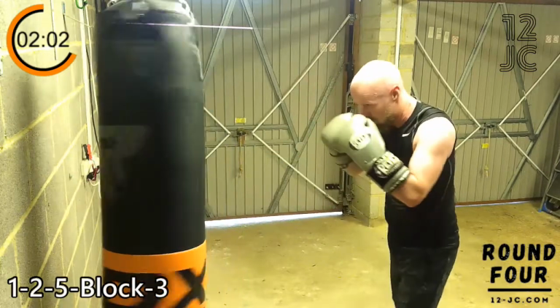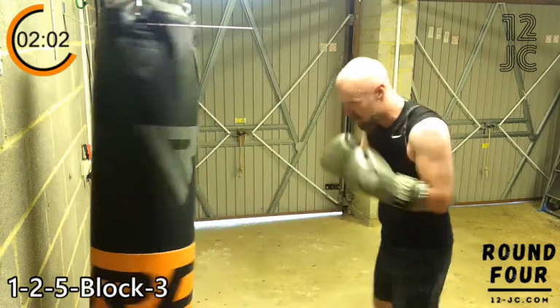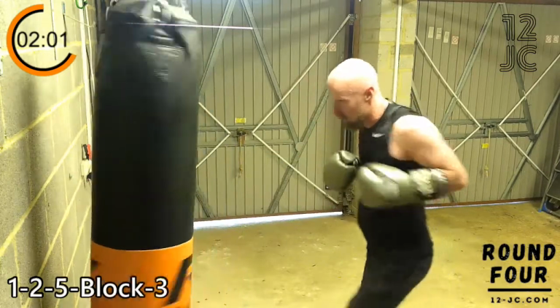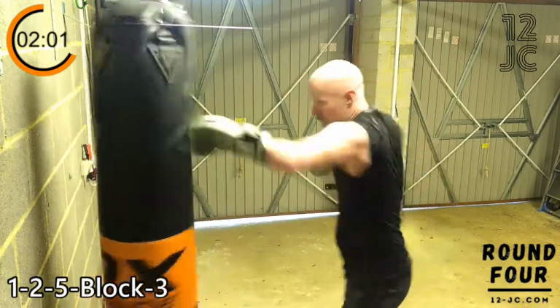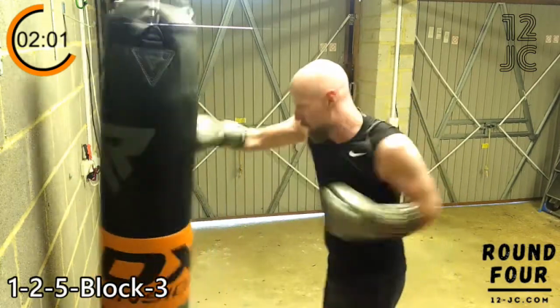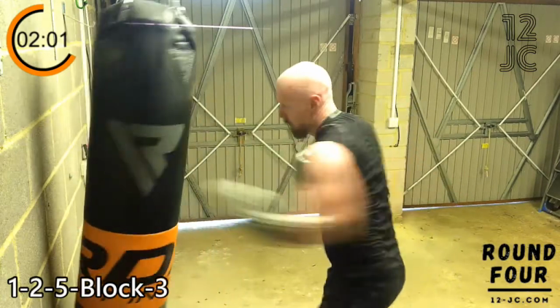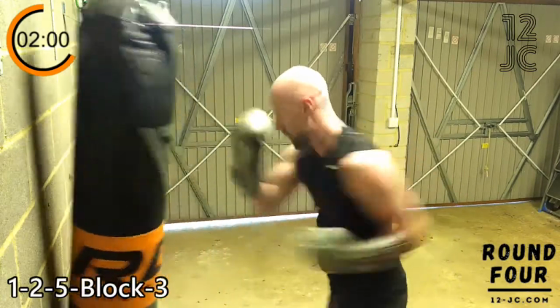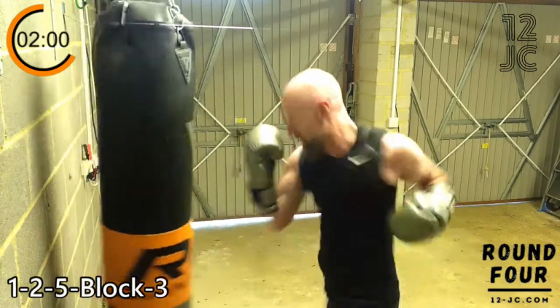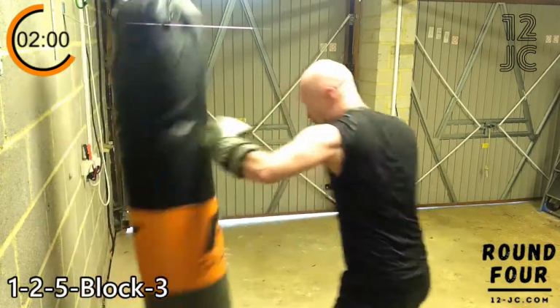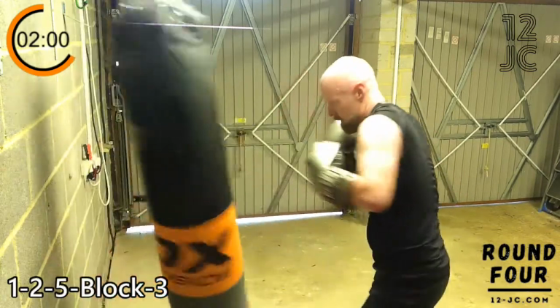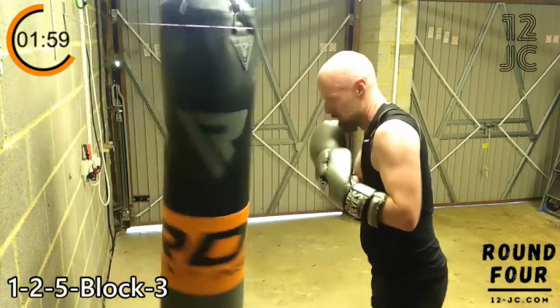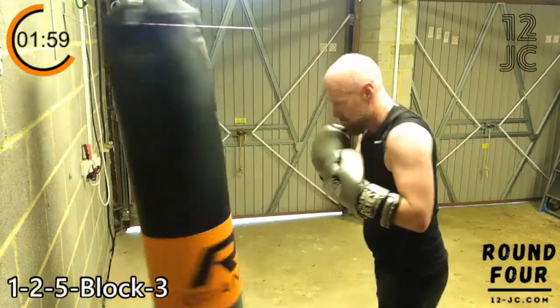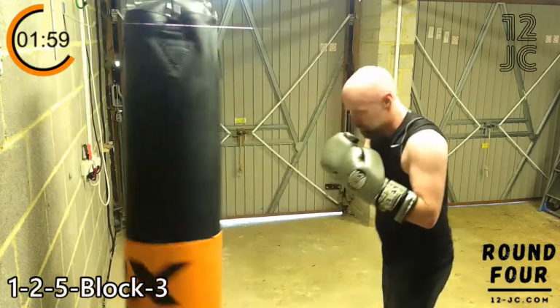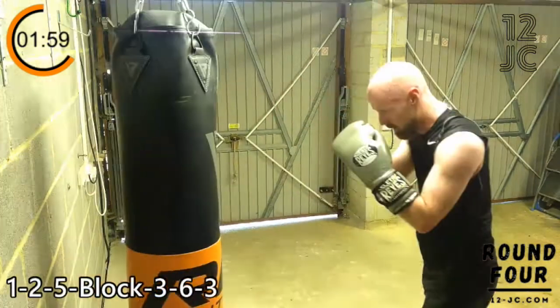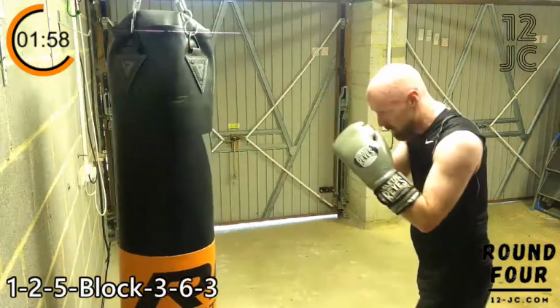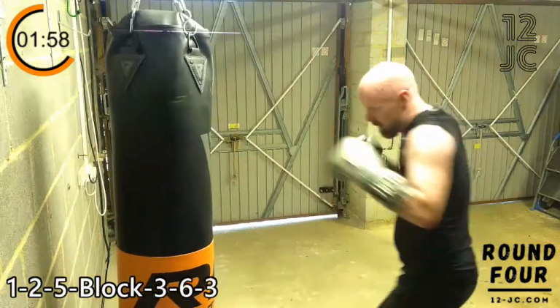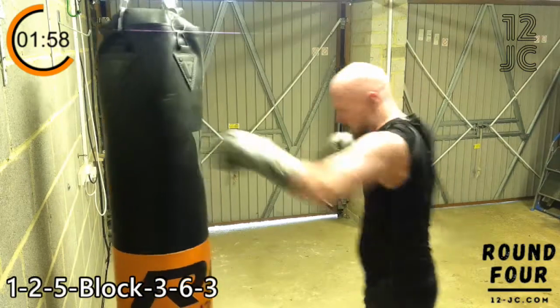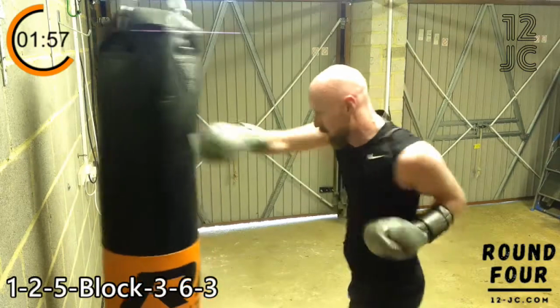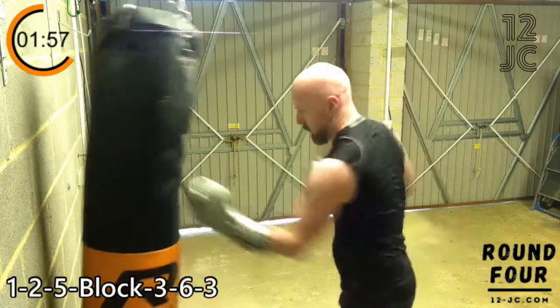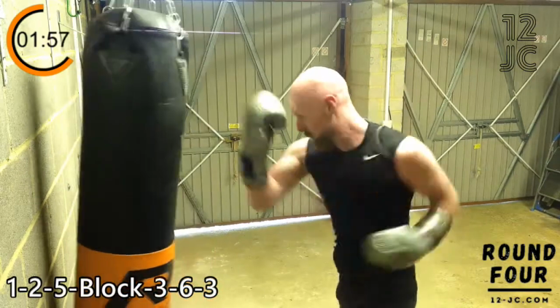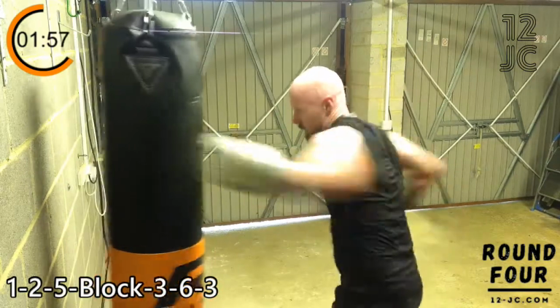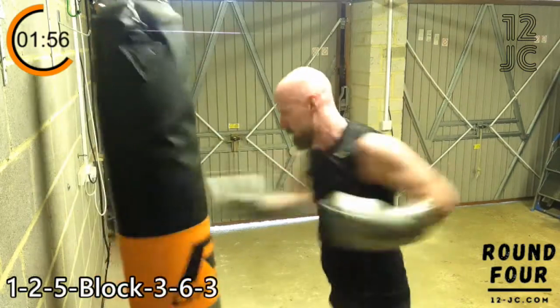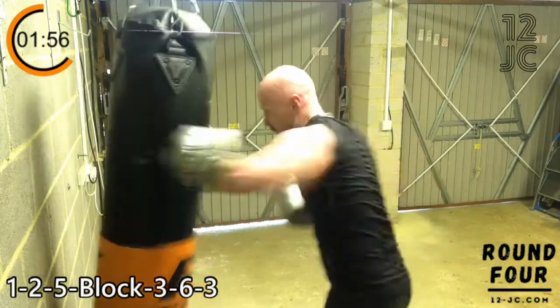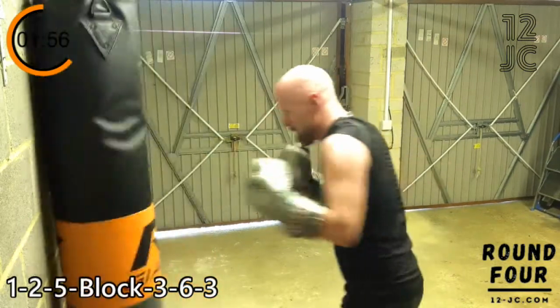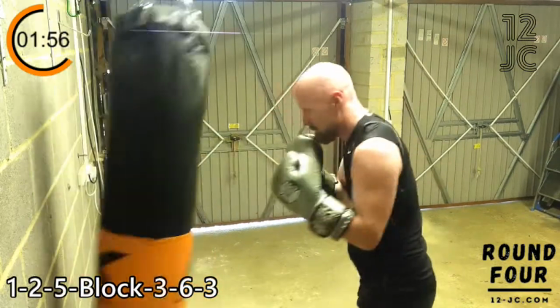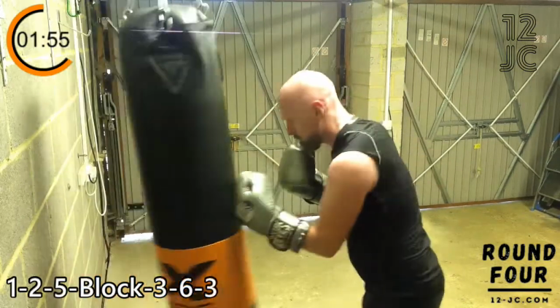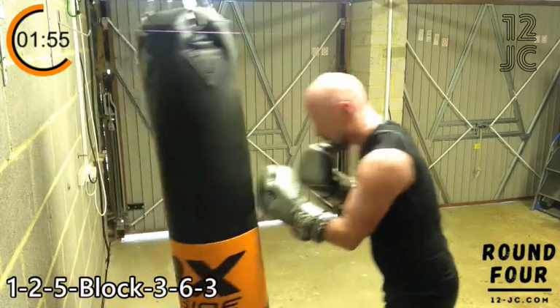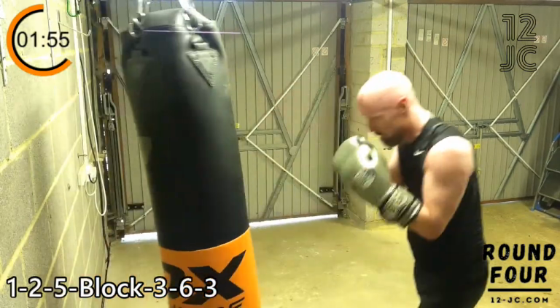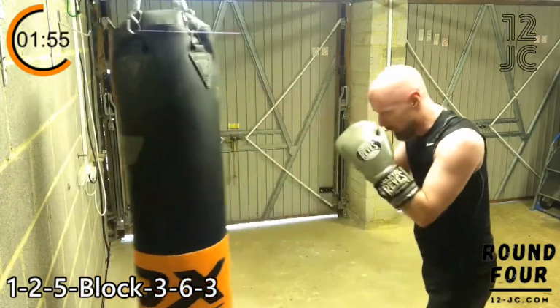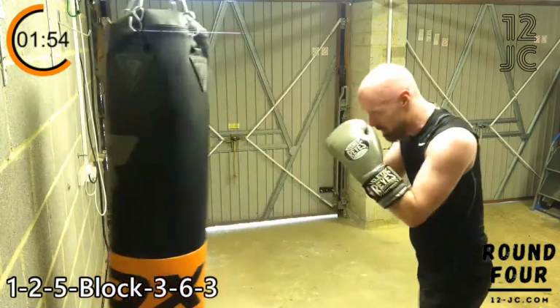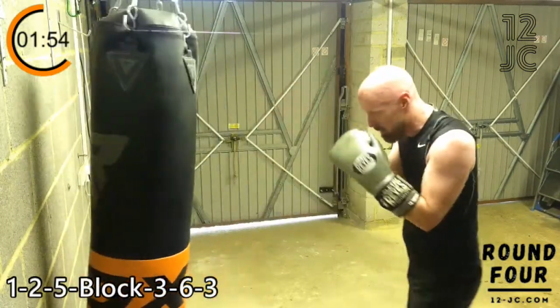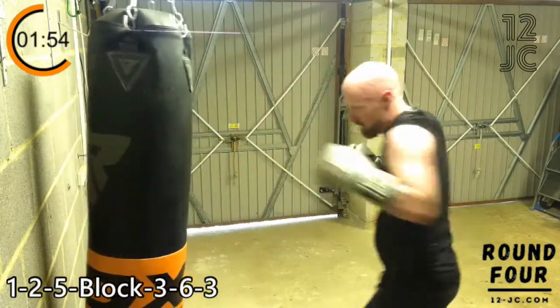We're going to finish the round with a one, two, three, block three, six, three. We're sticking with this for a minute.